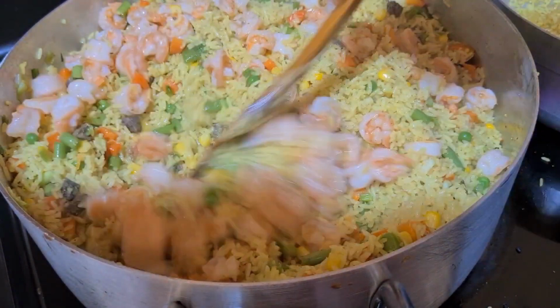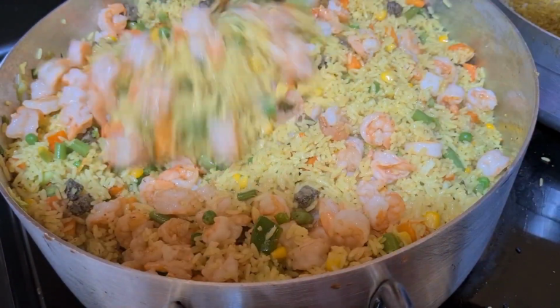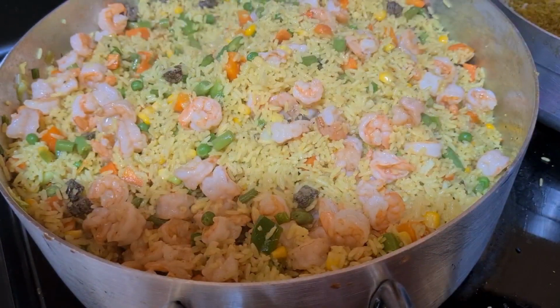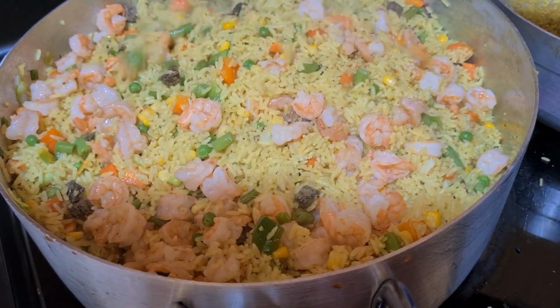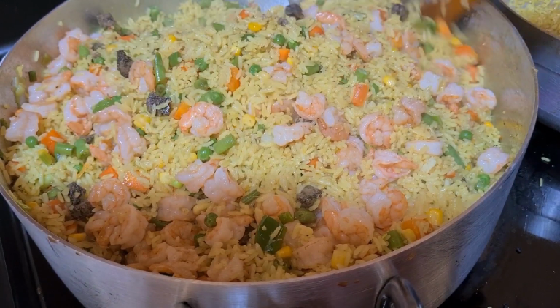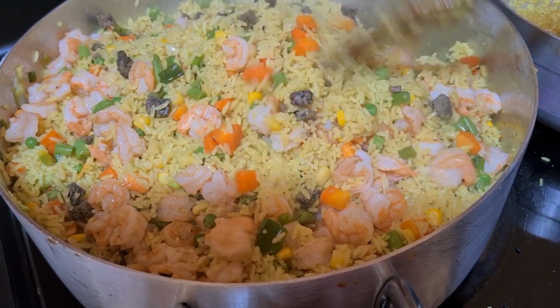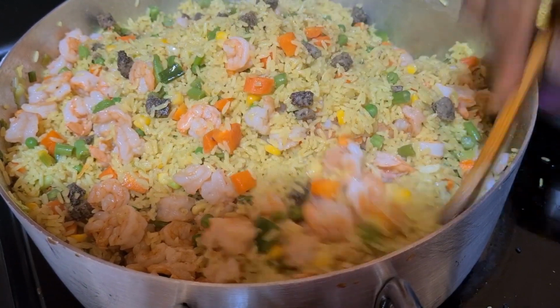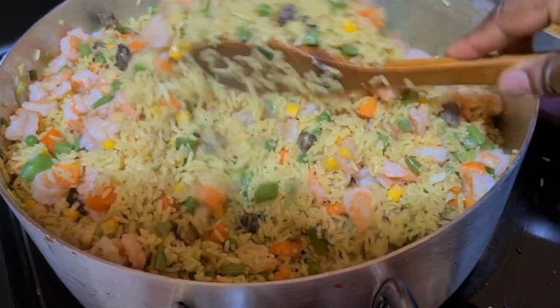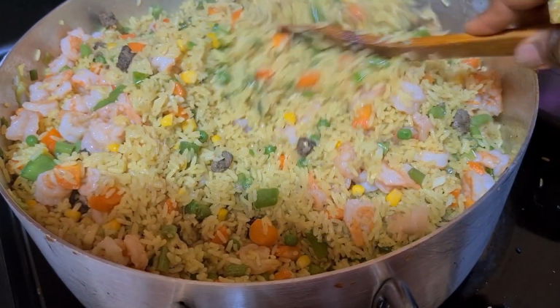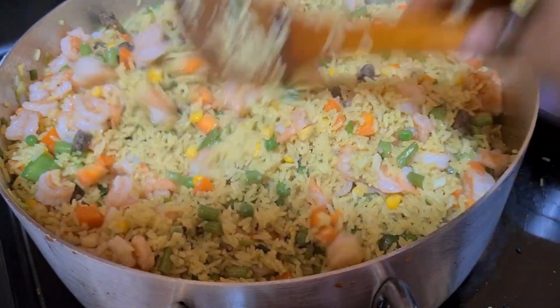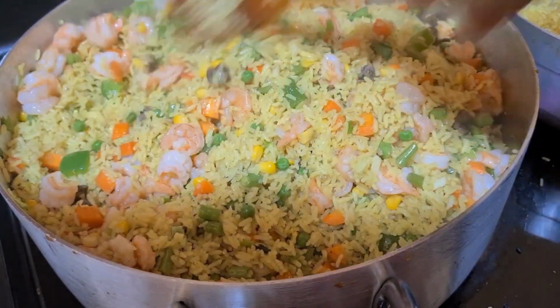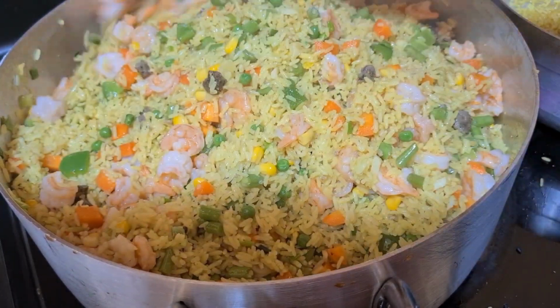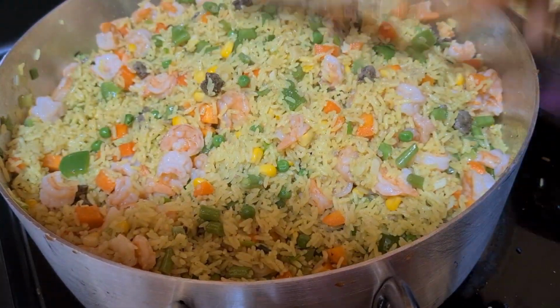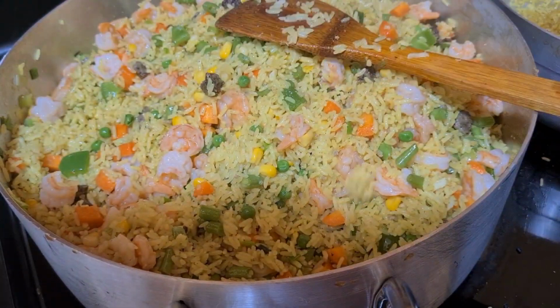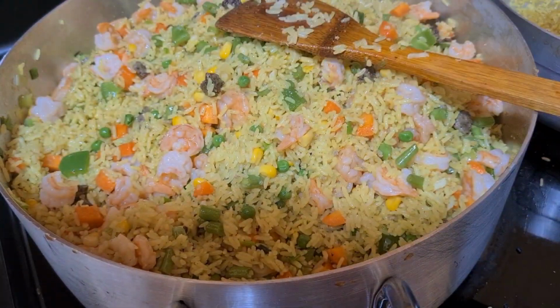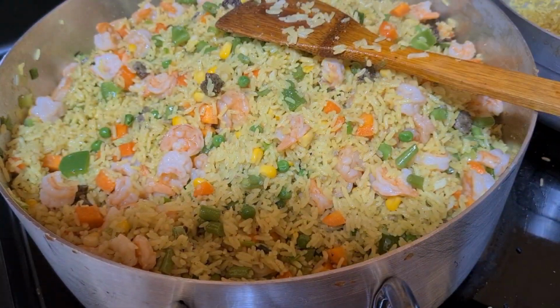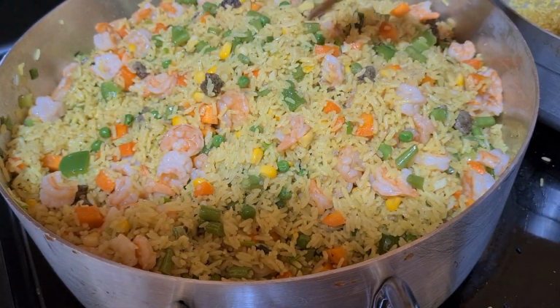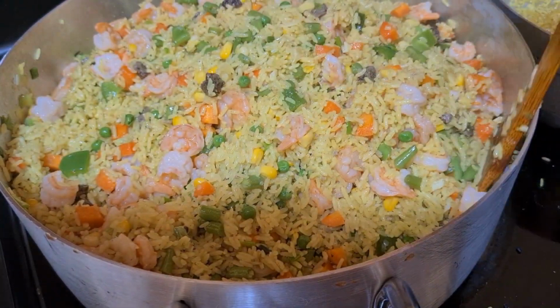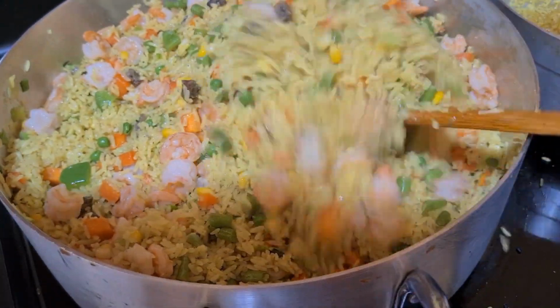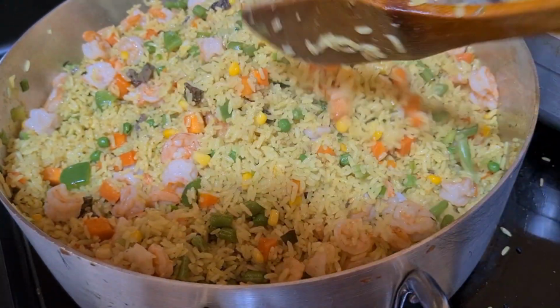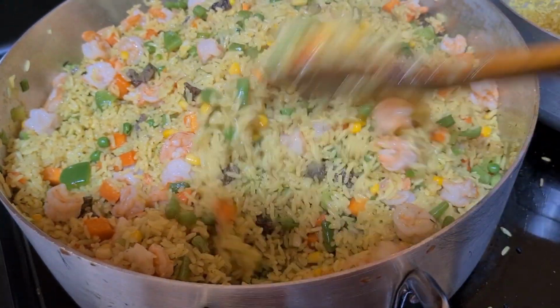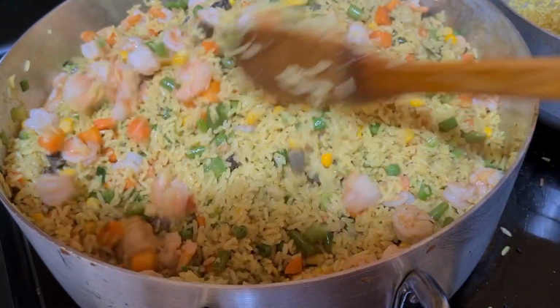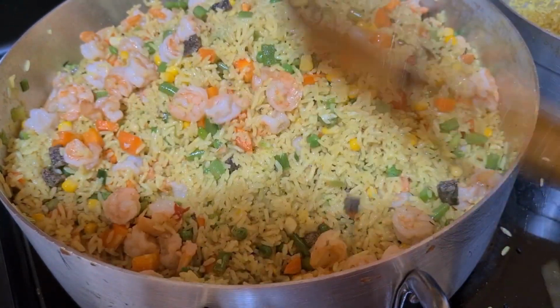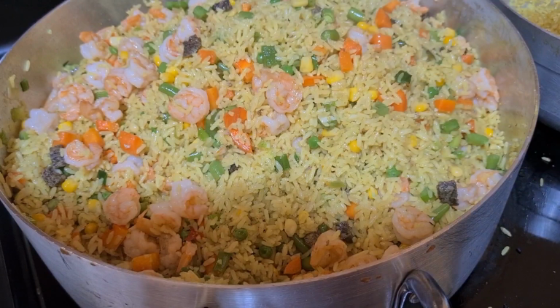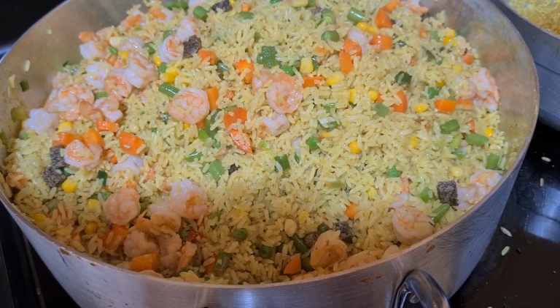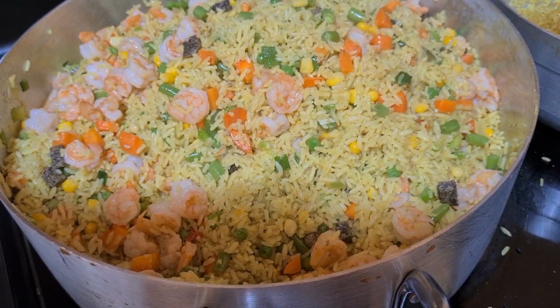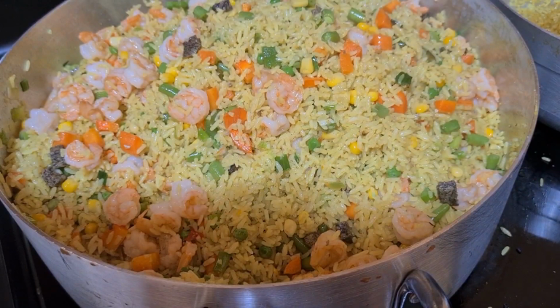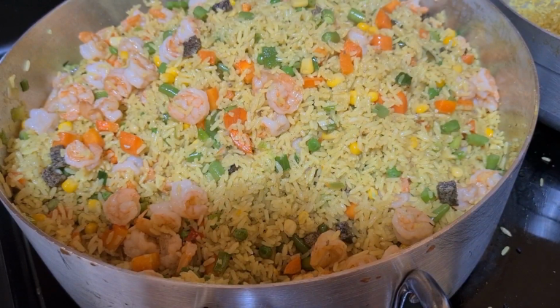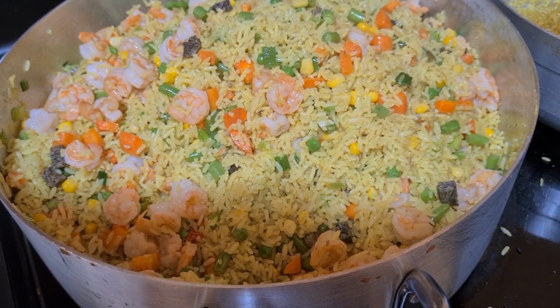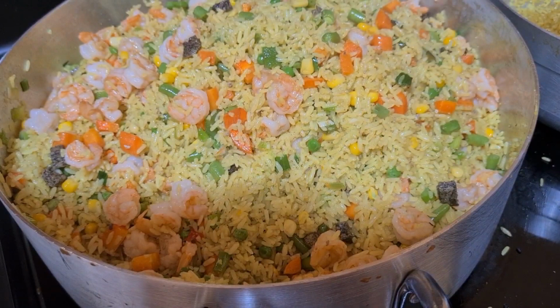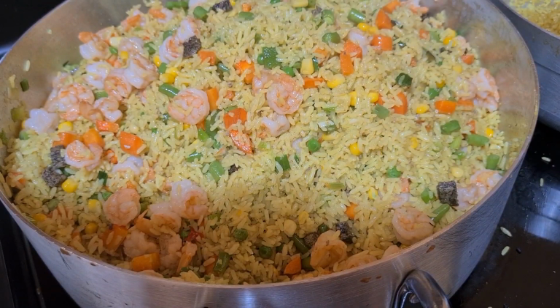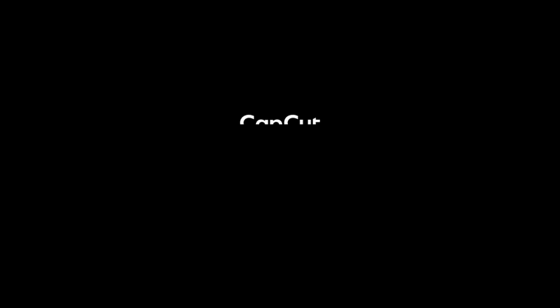Thank you very much — enjoy! This fried rice was really tasty. Thank you very much and God bless. Bye!